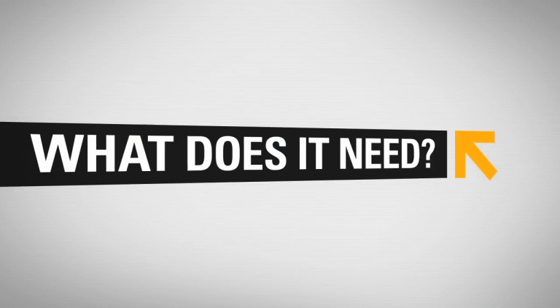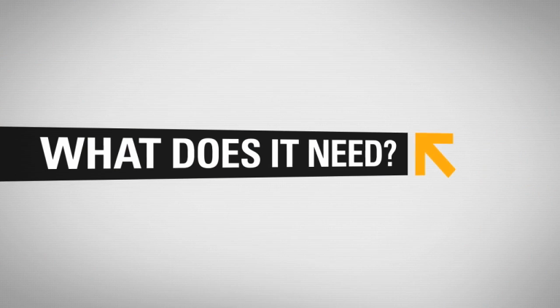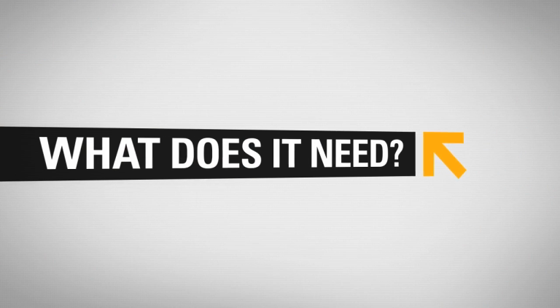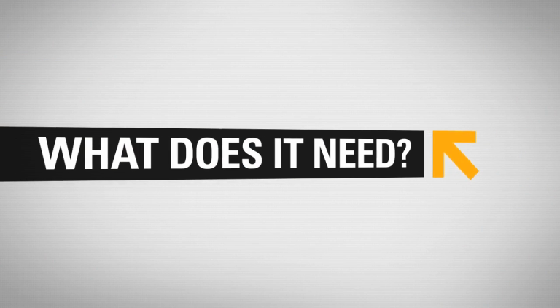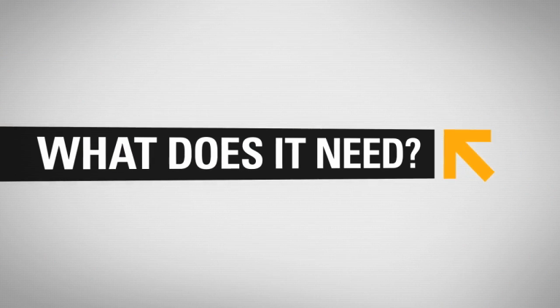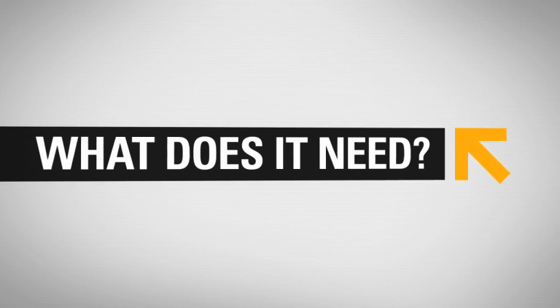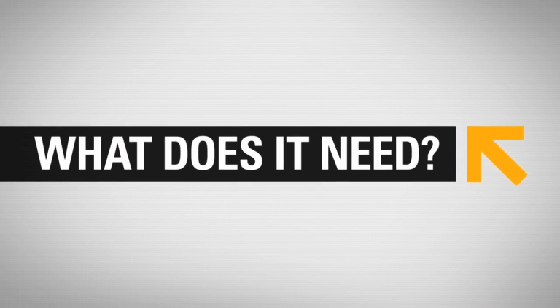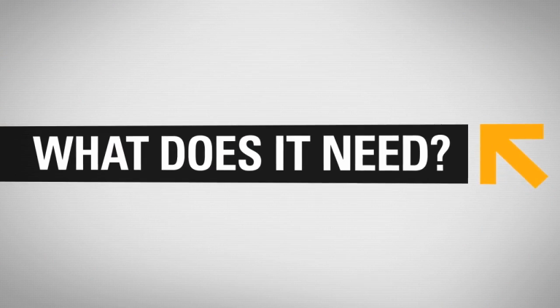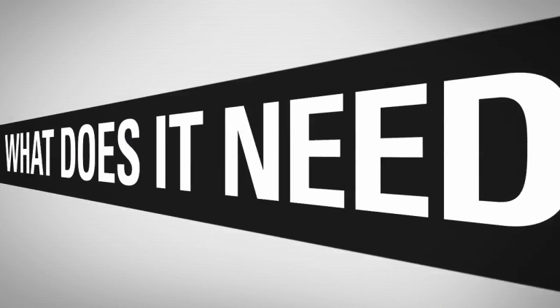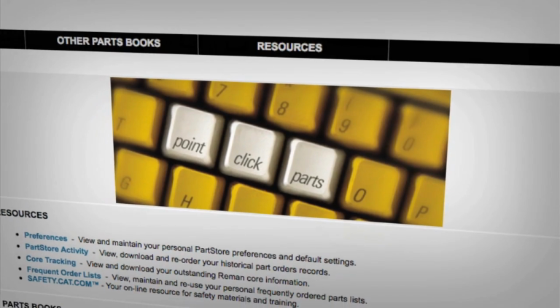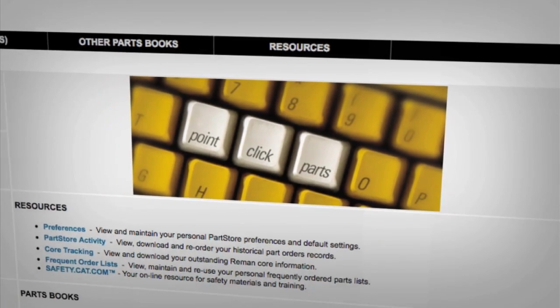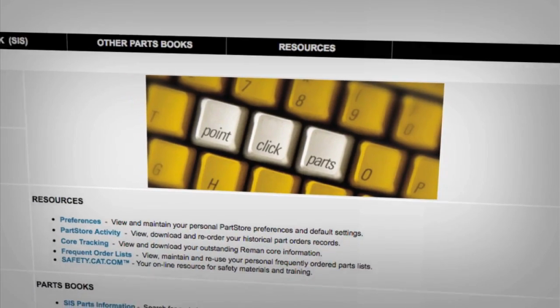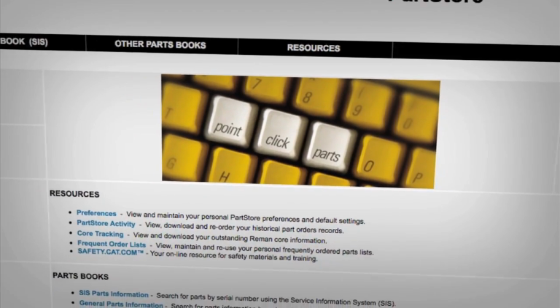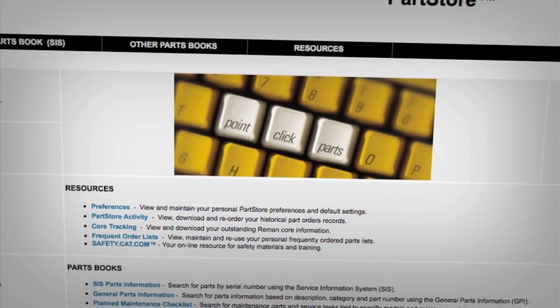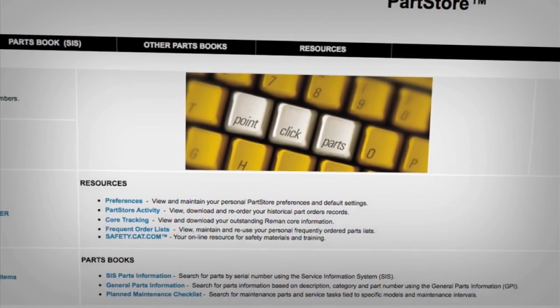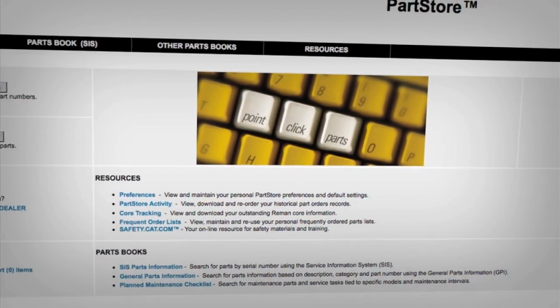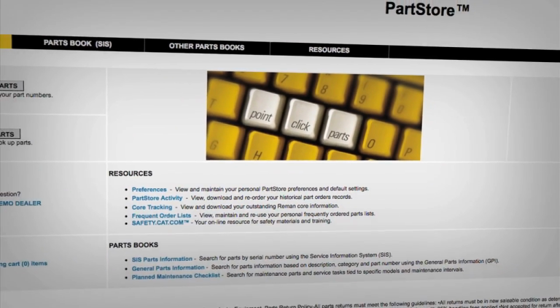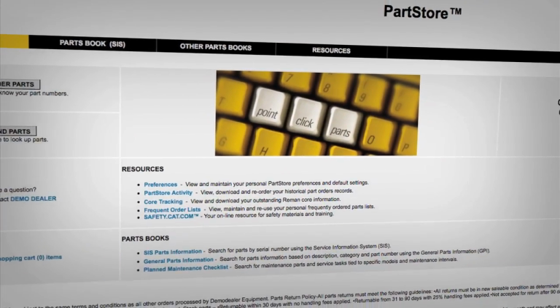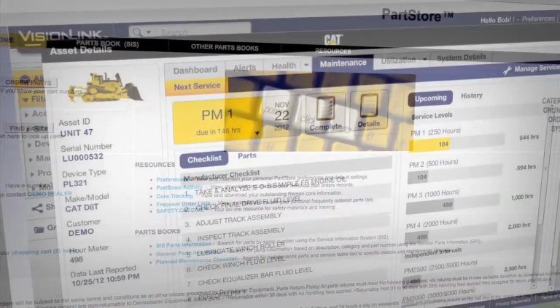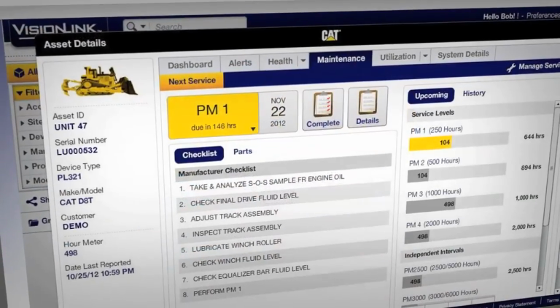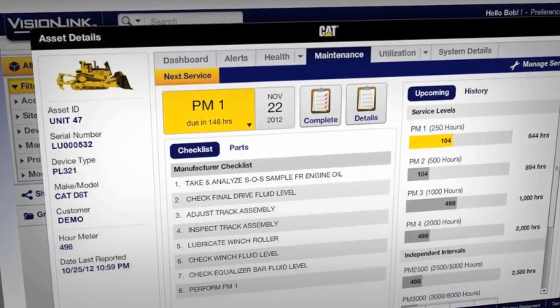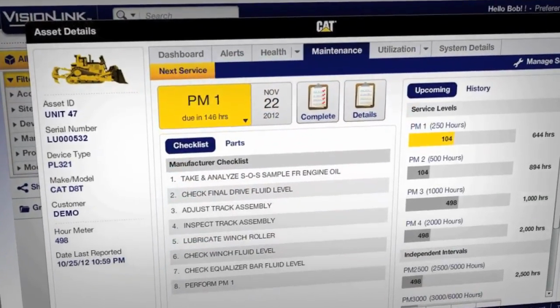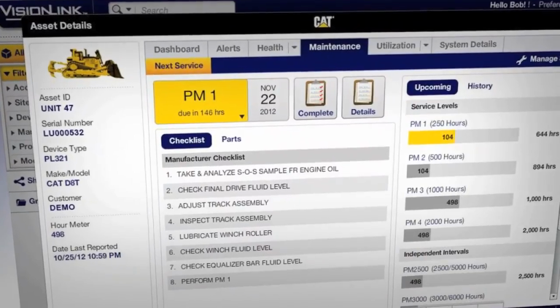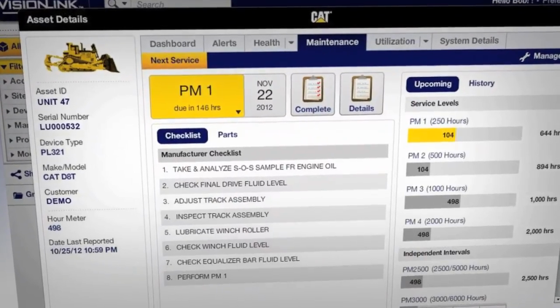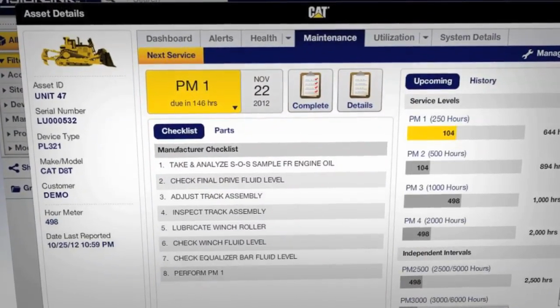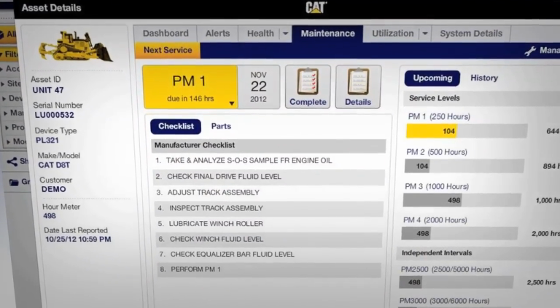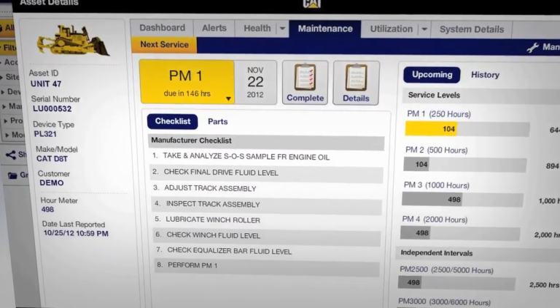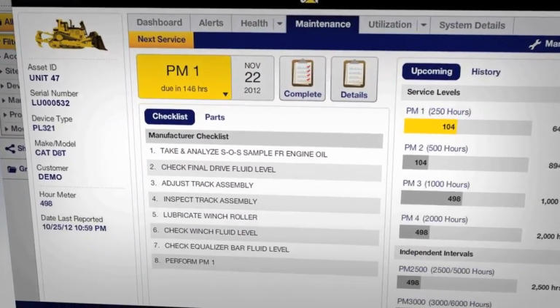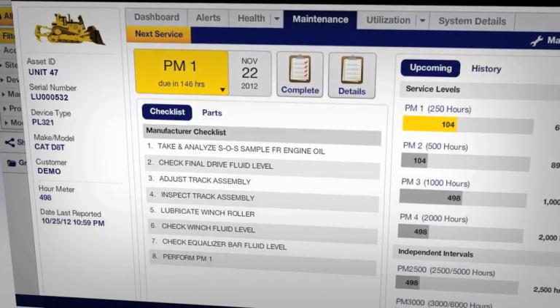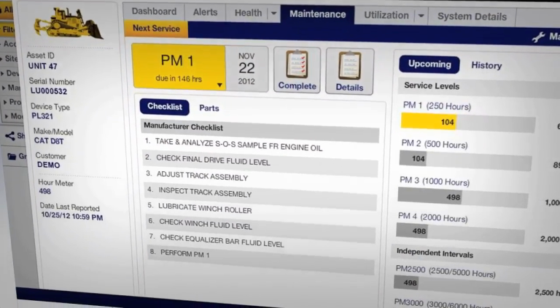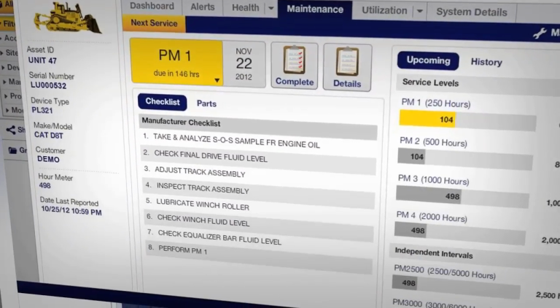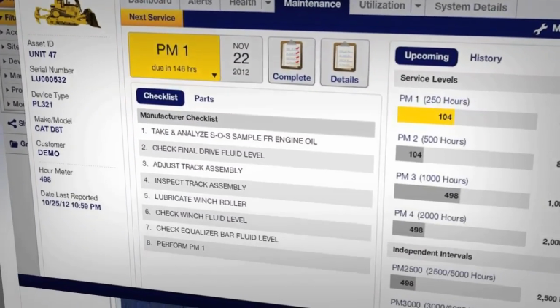Need dealer support? Product Link lets you click through to your dealer service department and parts store for quick scheduling and ordering. And it provides up-to-date information that dealer personnel can use to respond more quickly and effectively to your needs.